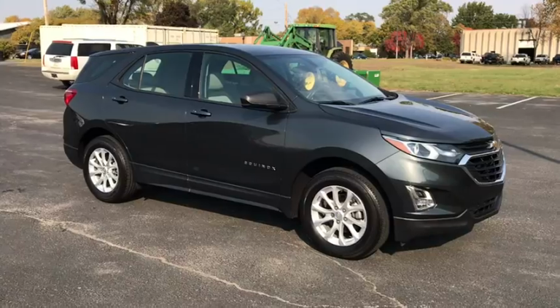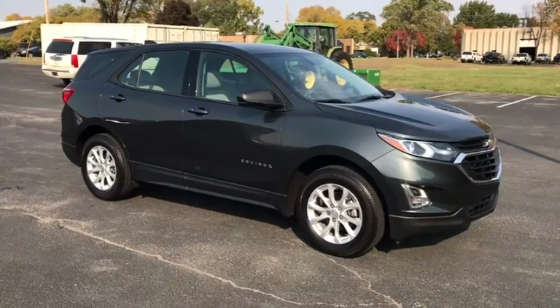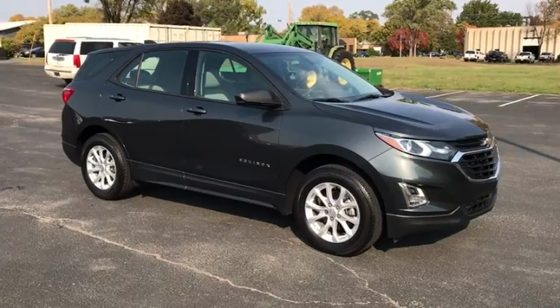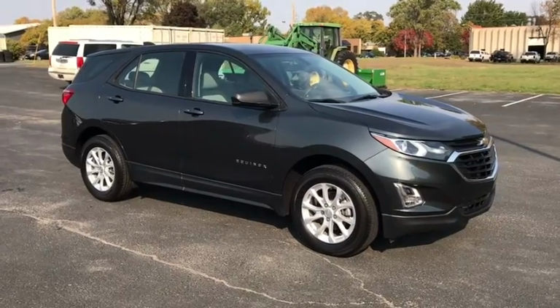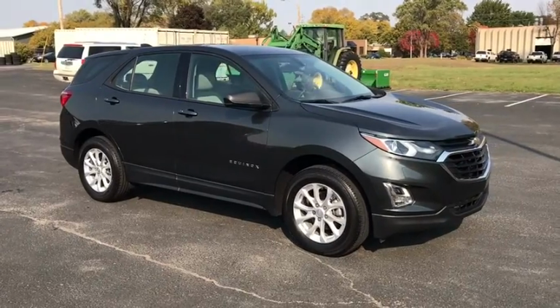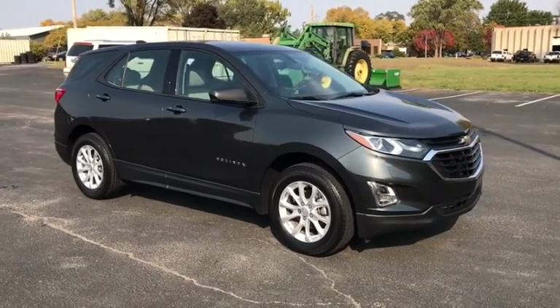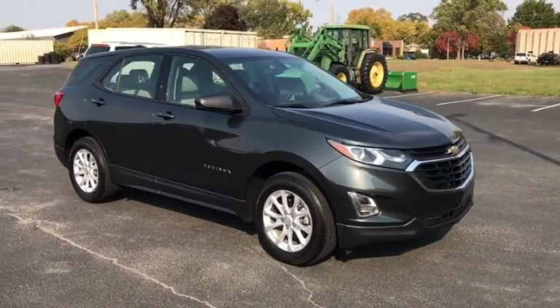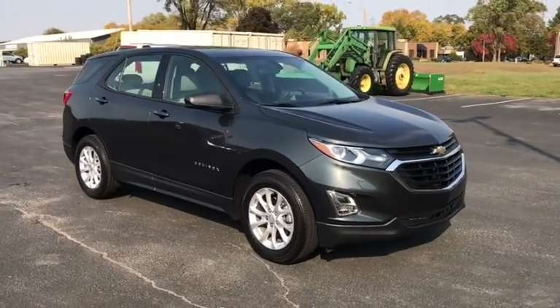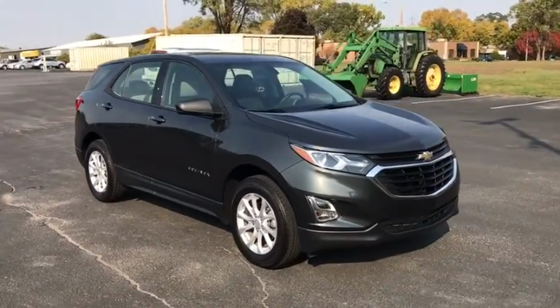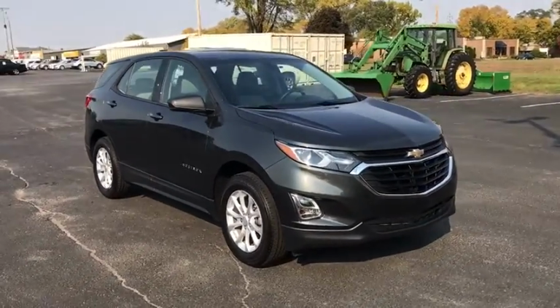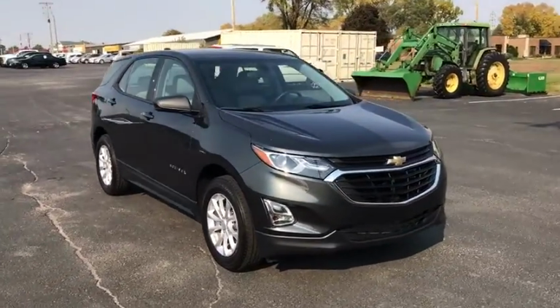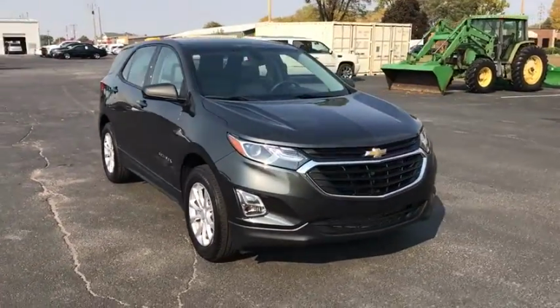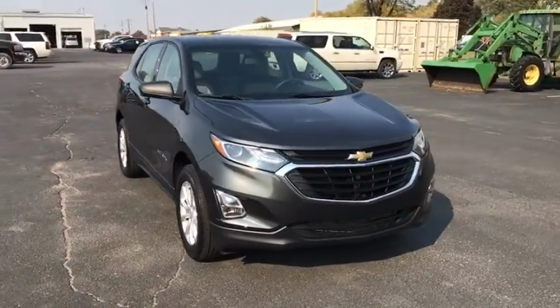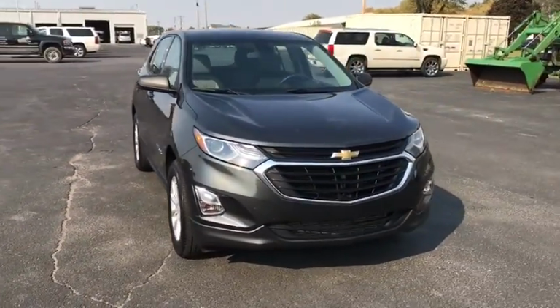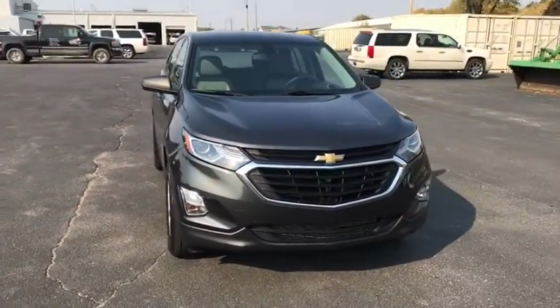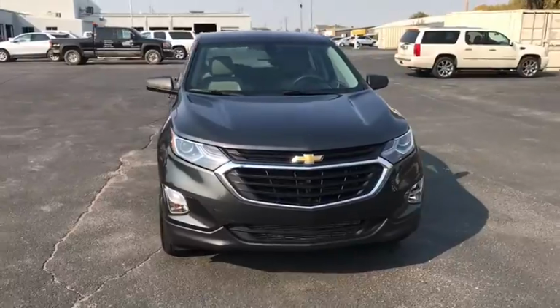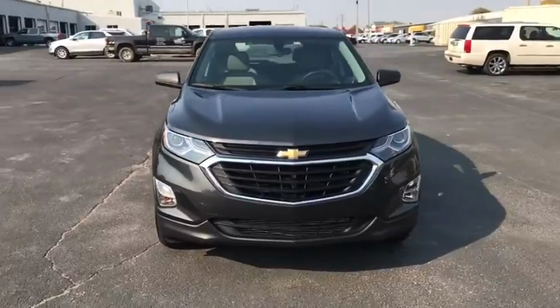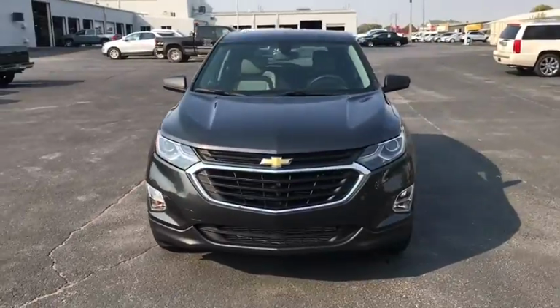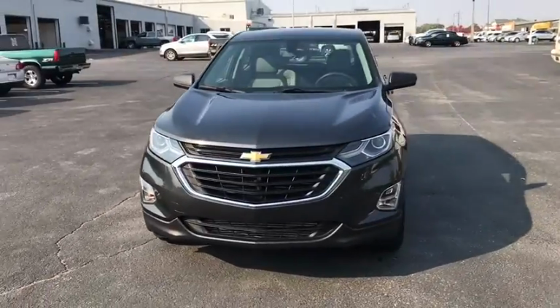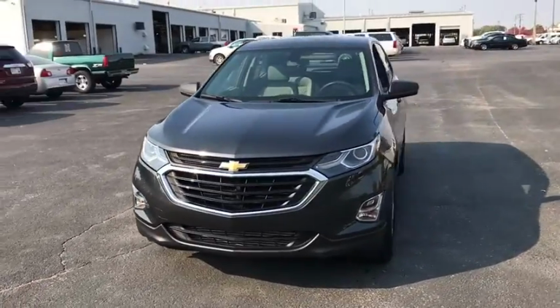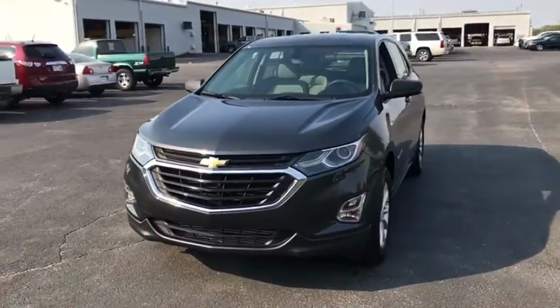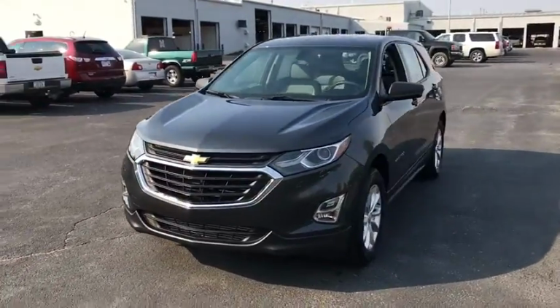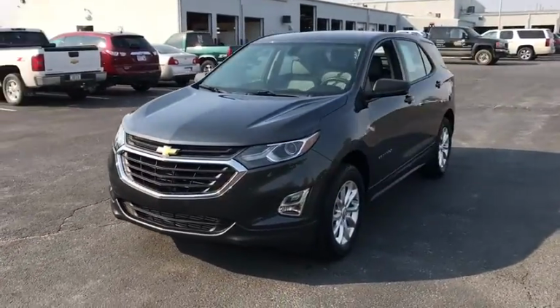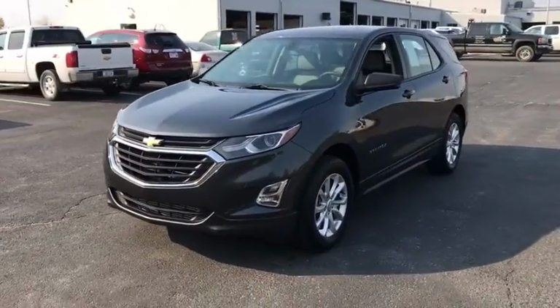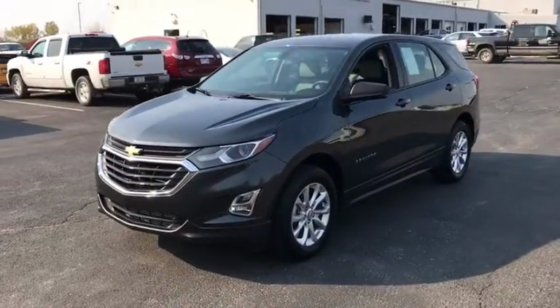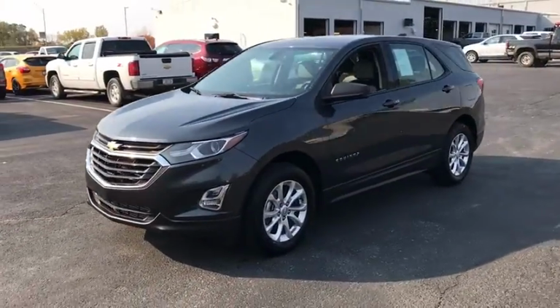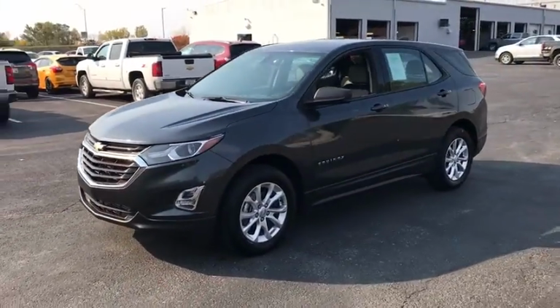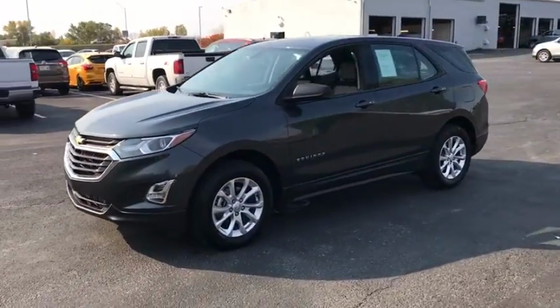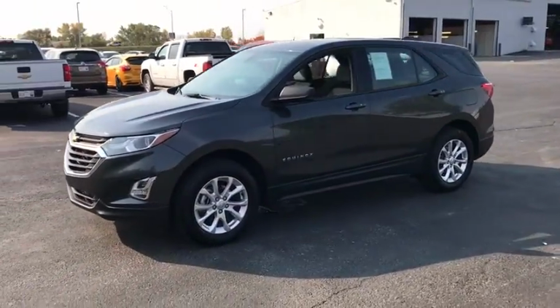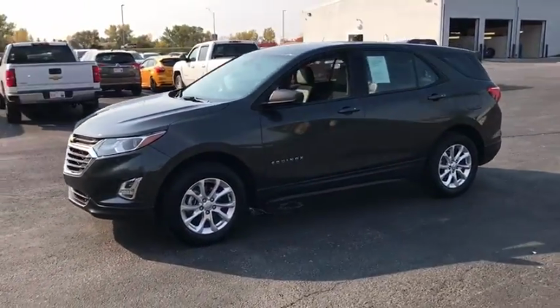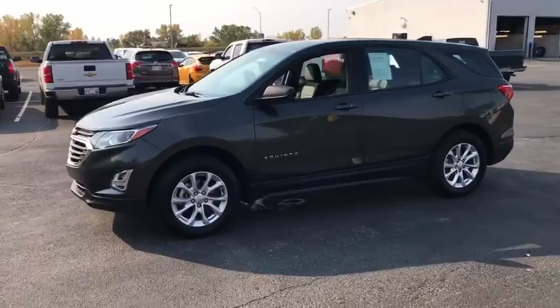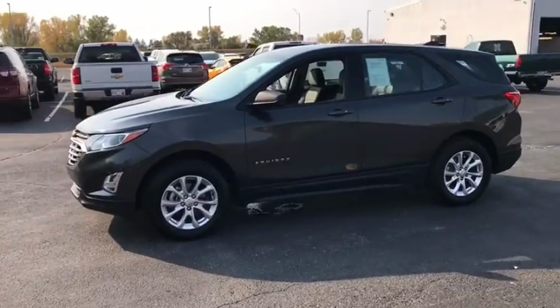Stop by and take a look at the 2018 Chevrolet Equinox. Fuel efficiency, safety, and value equals the Chevy Equinox. This vehicle has less than 30,000 miles.